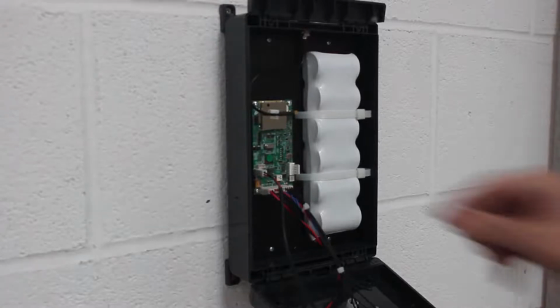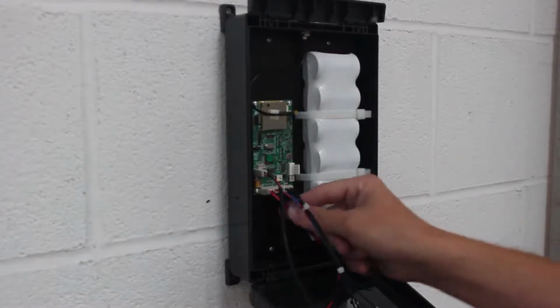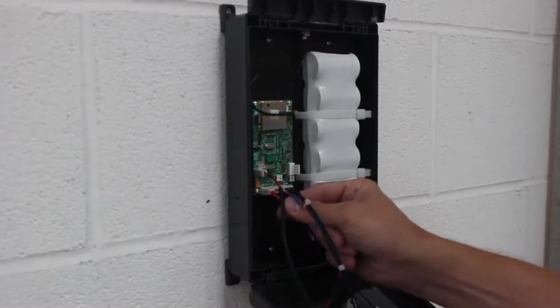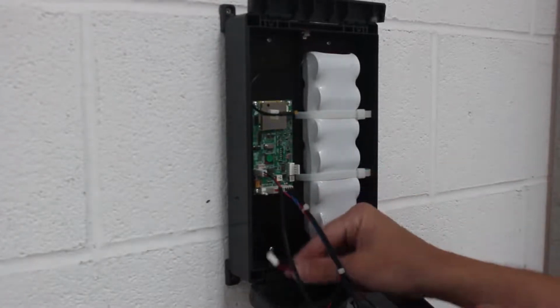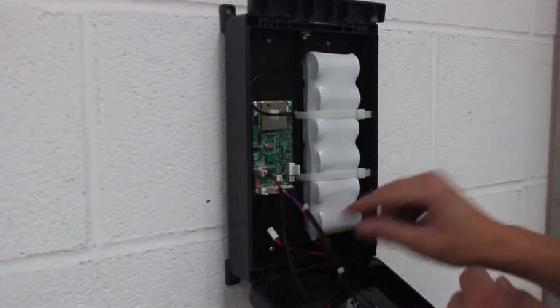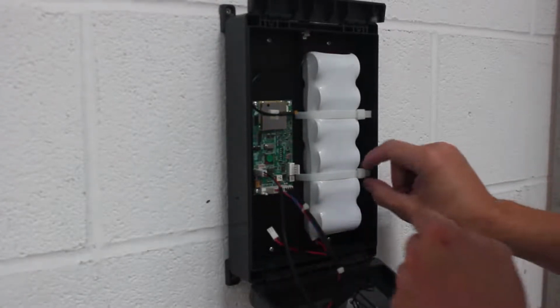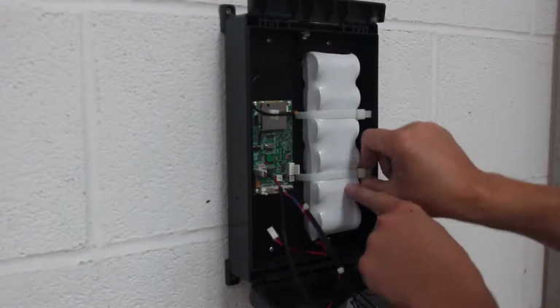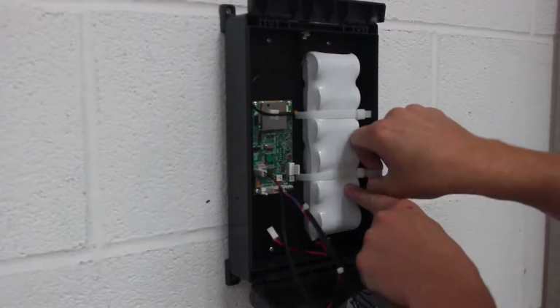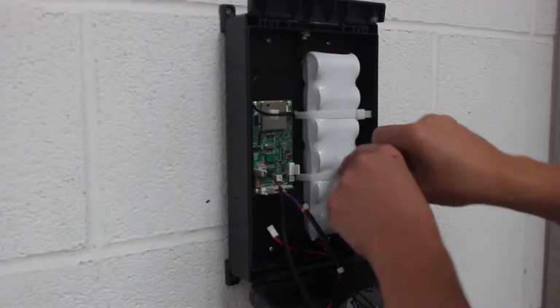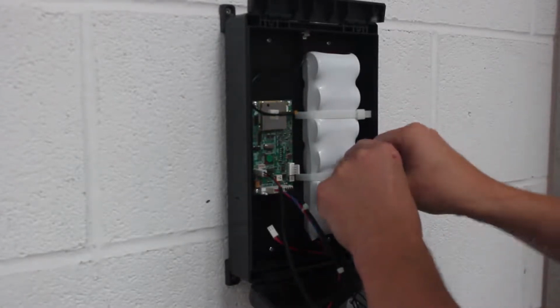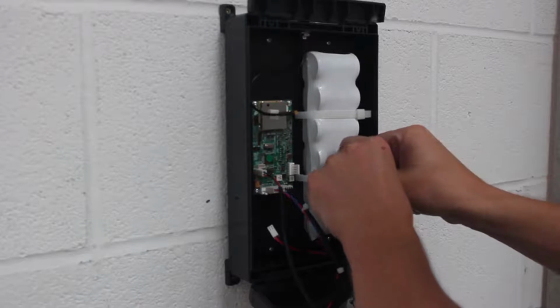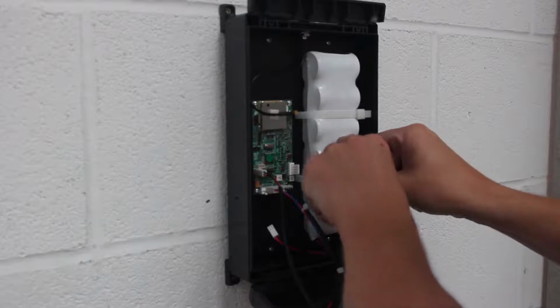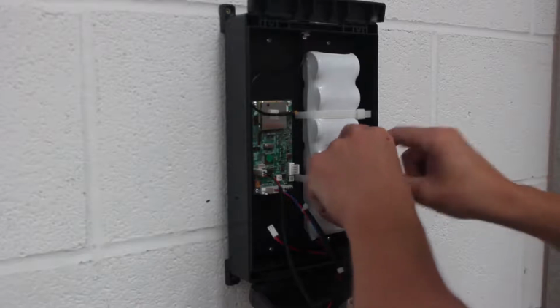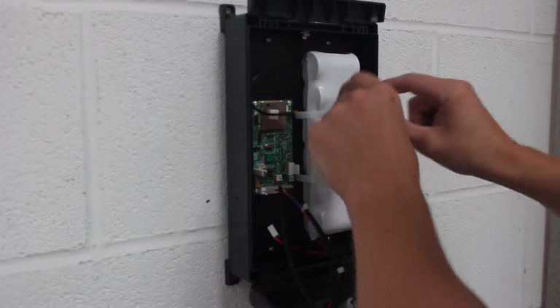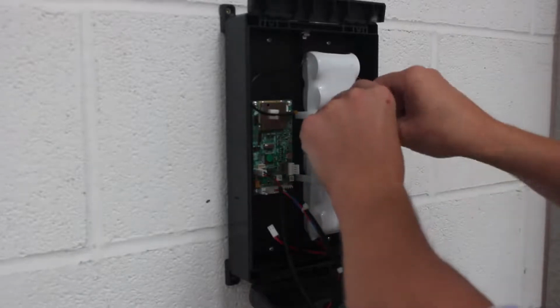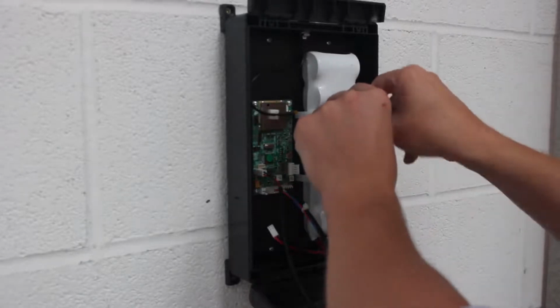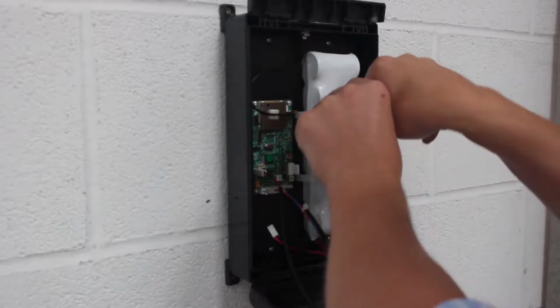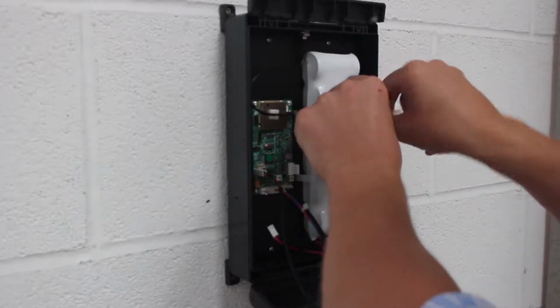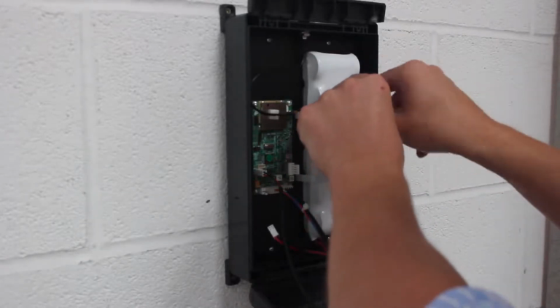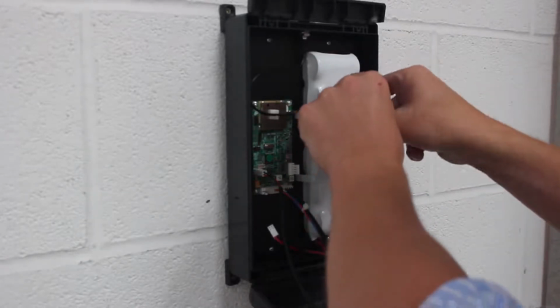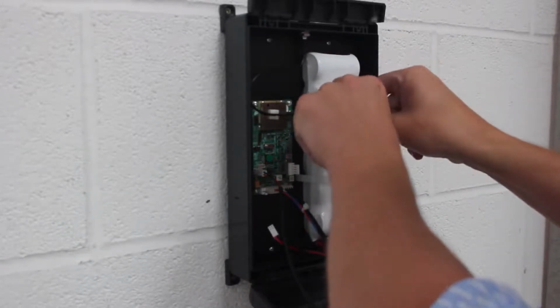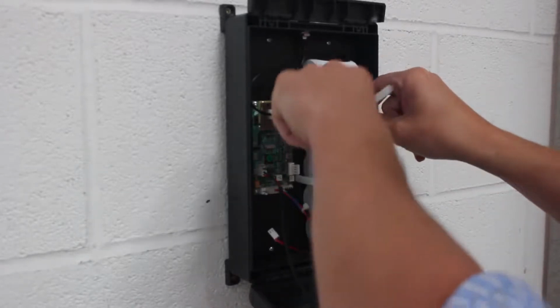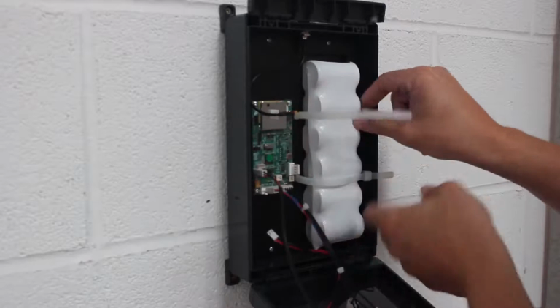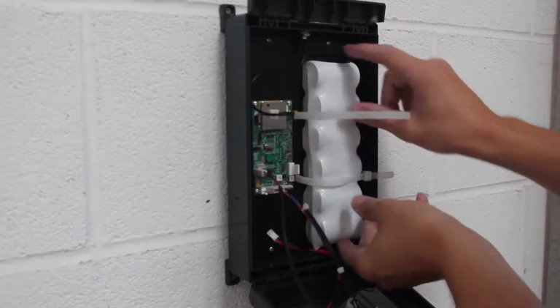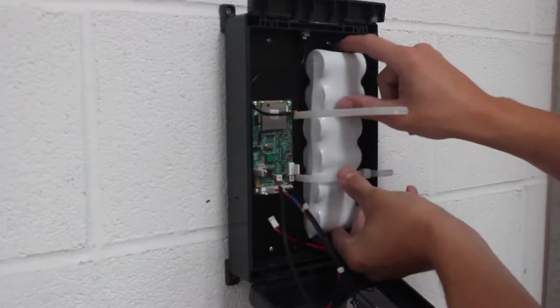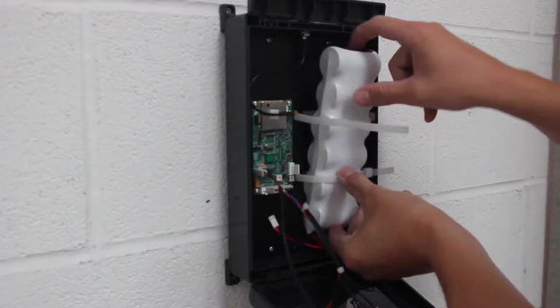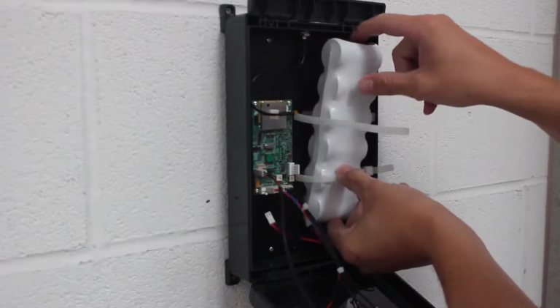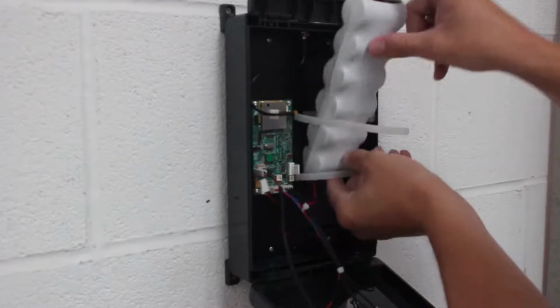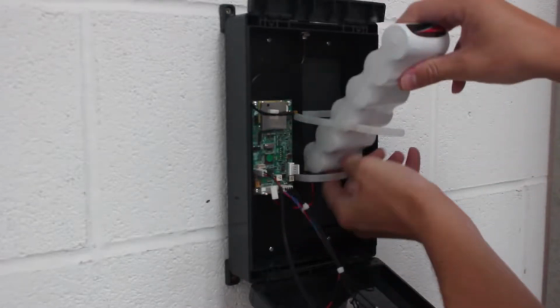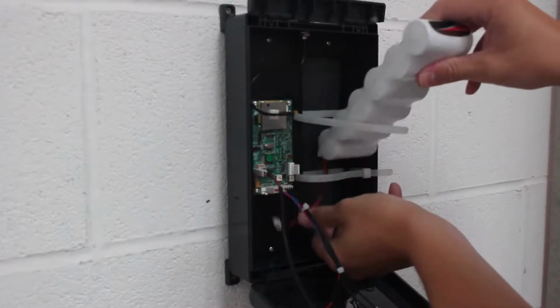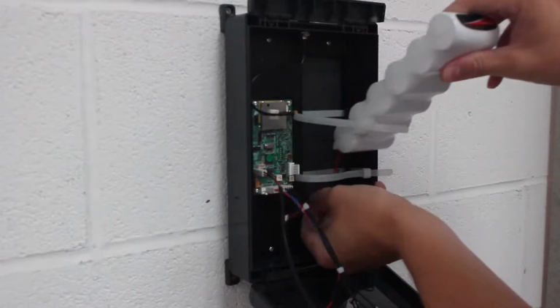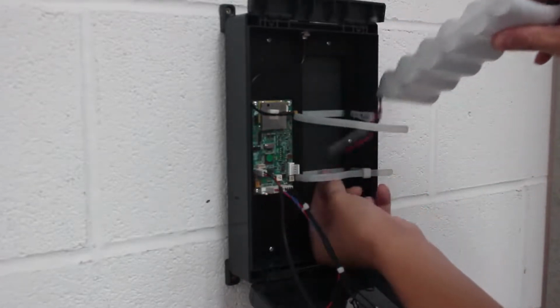Step 2: Remove the 2-pin battery connector from the PCB. Release the ties and remove the battery. Please ensure you dispose of the battery in a designated bin or by taking it to an environmental waste agency.